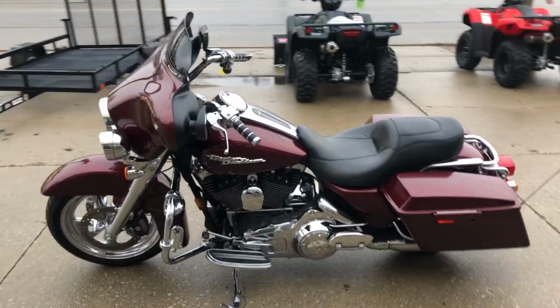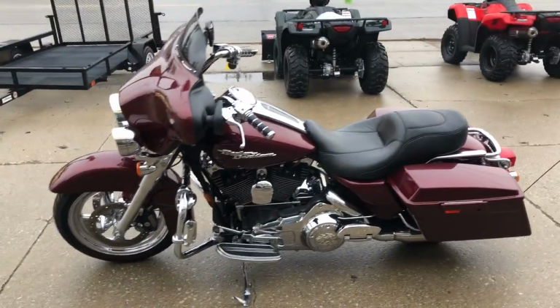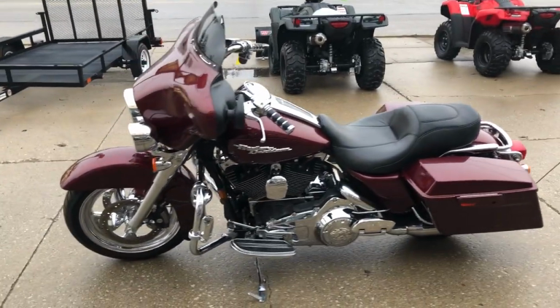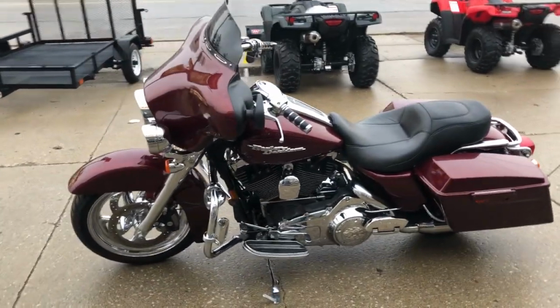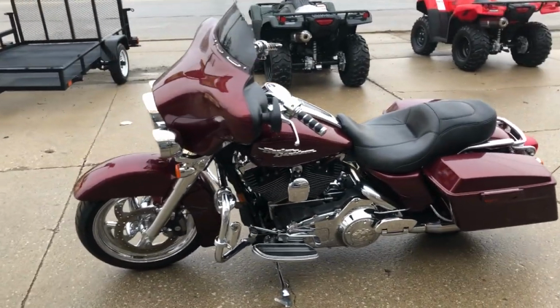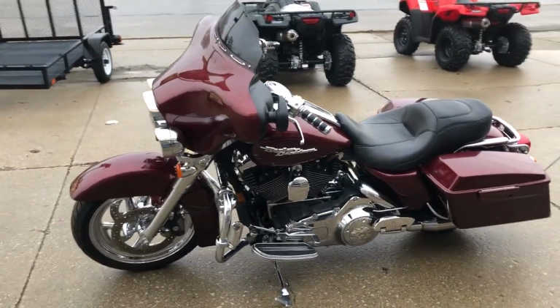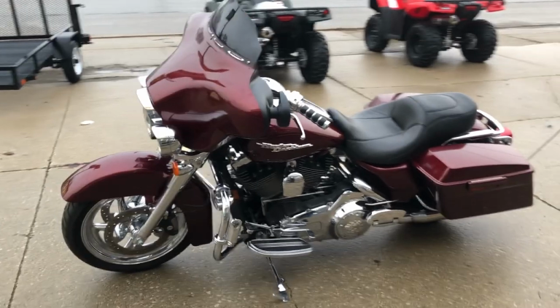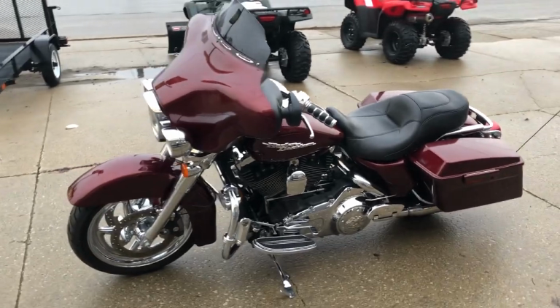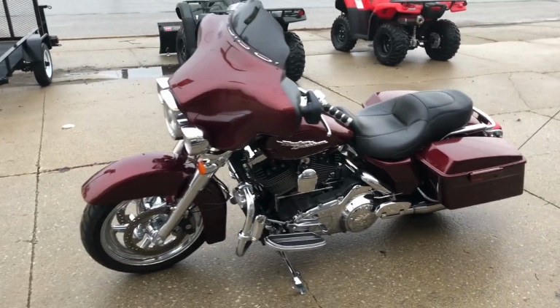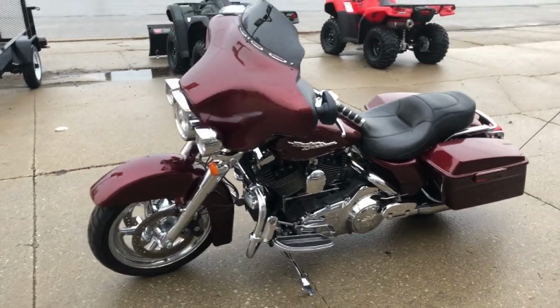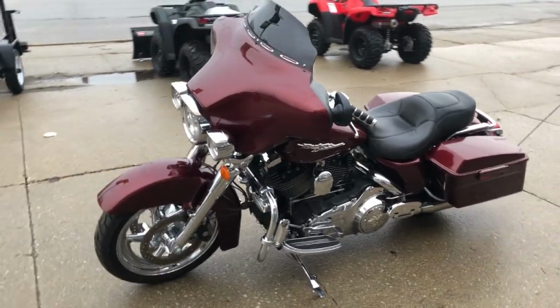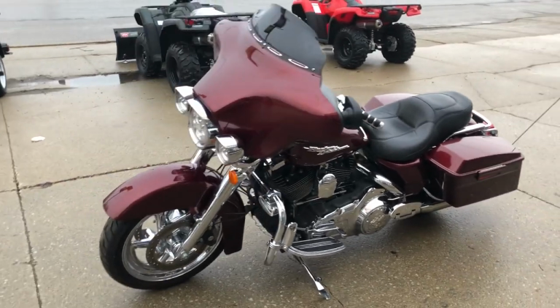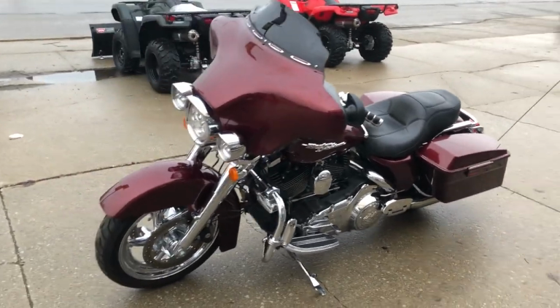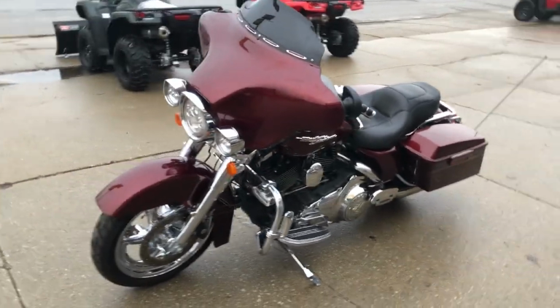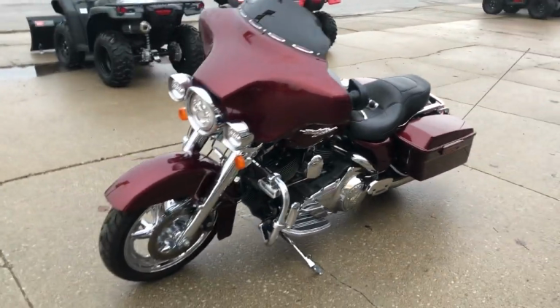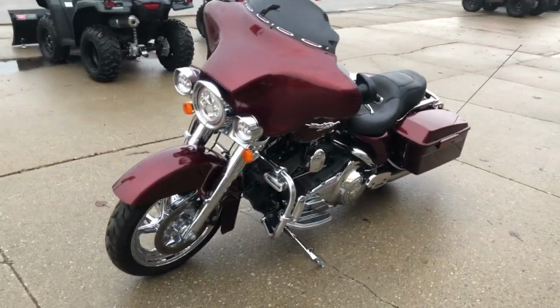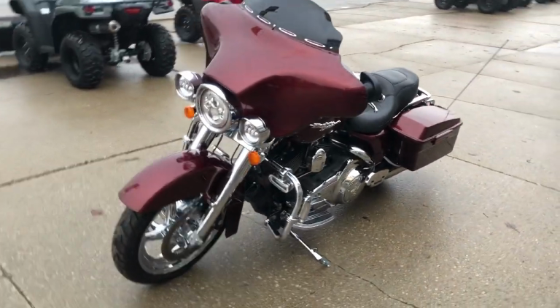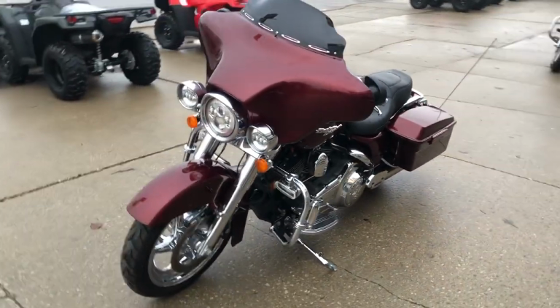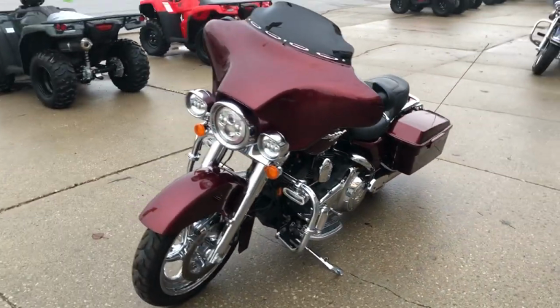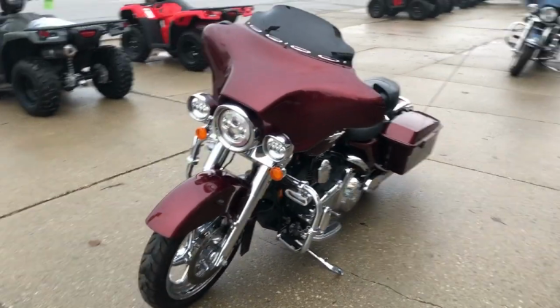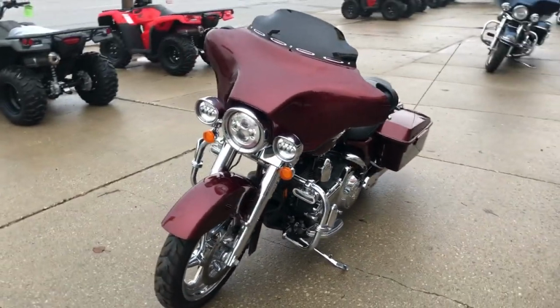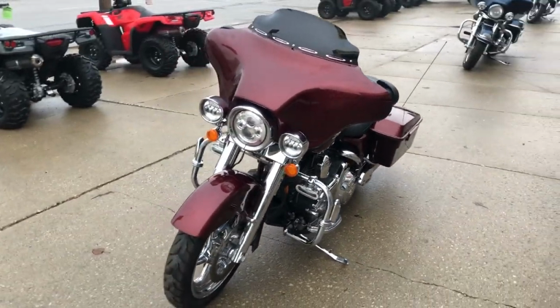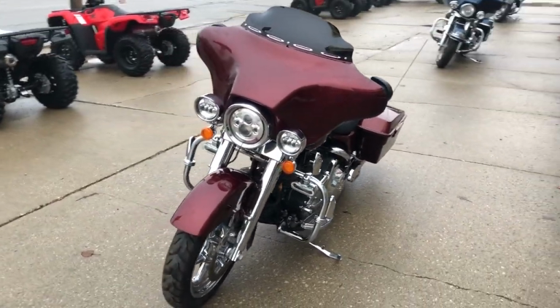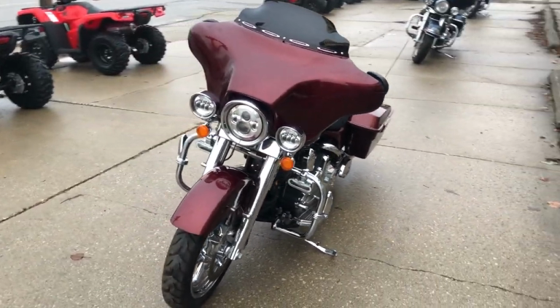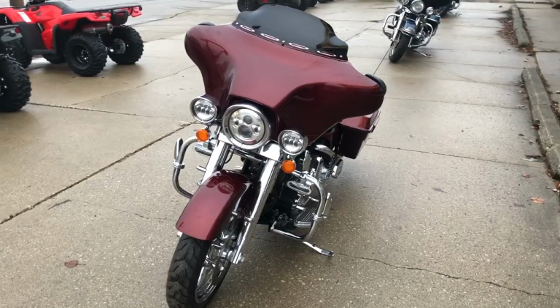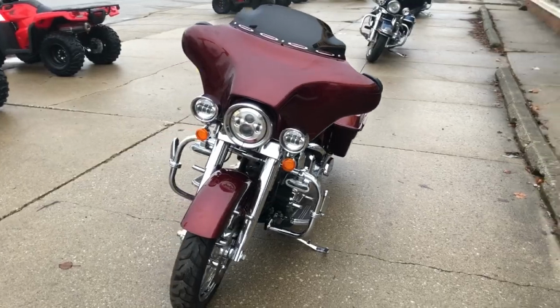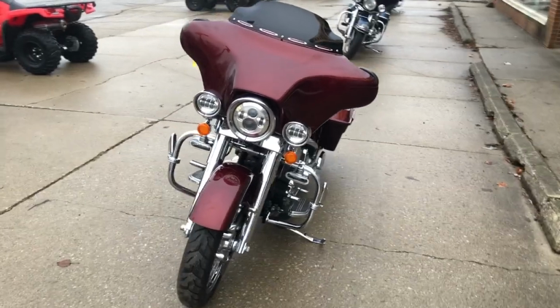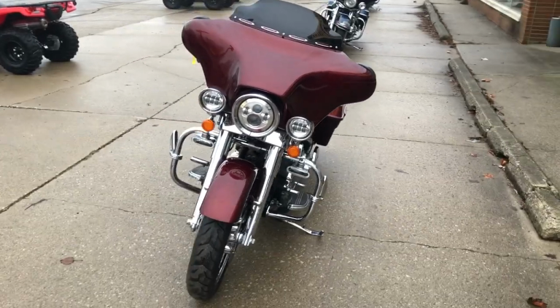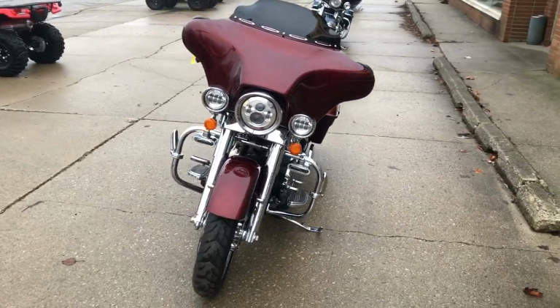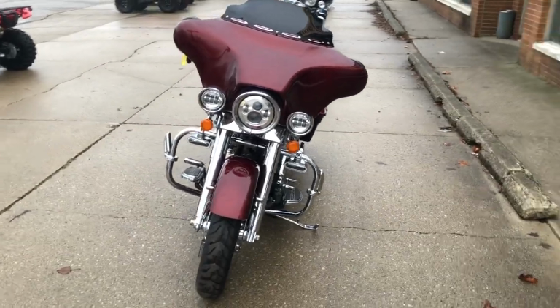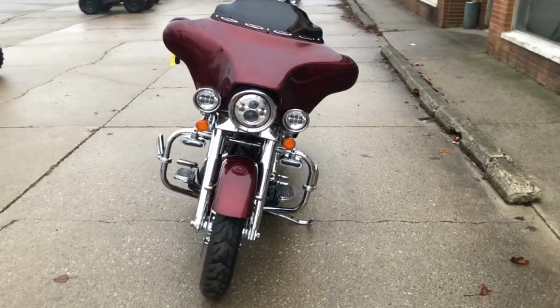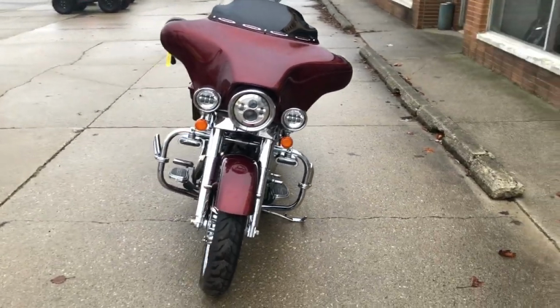It runs strong, everything works, needs nothing. It's just been serviced at the dealership, inspected, all fluids have been changed, and this Street Glide is ready to ride.